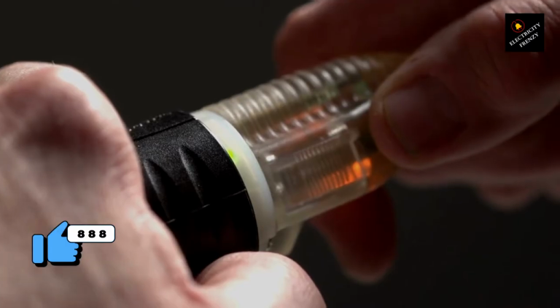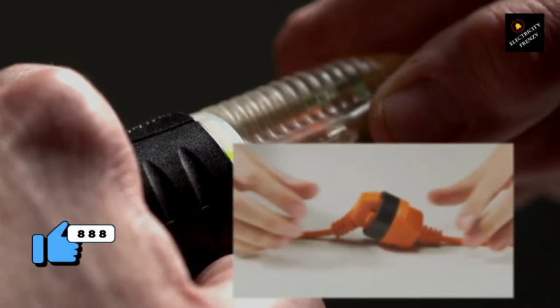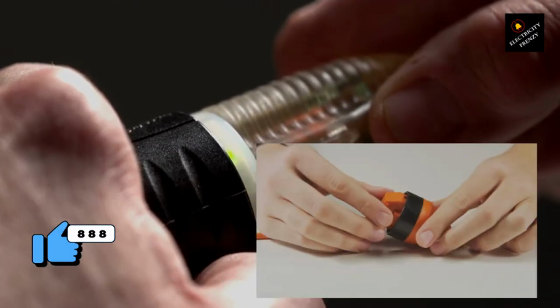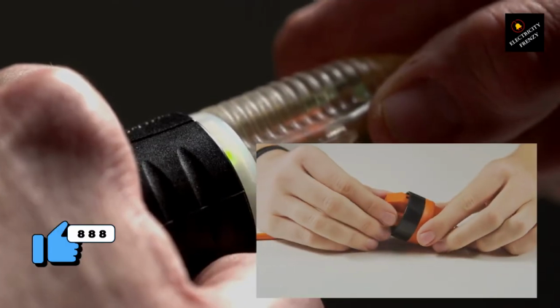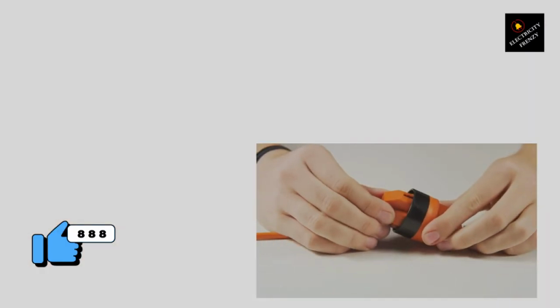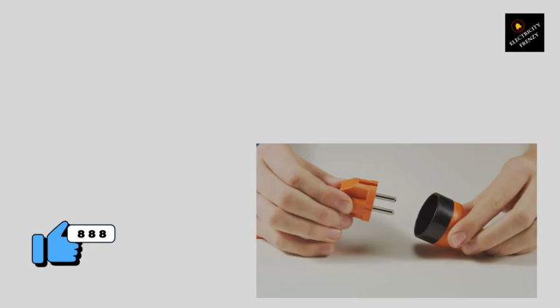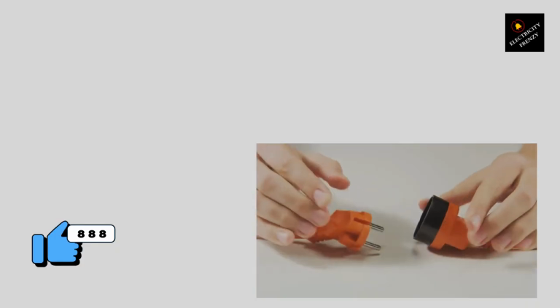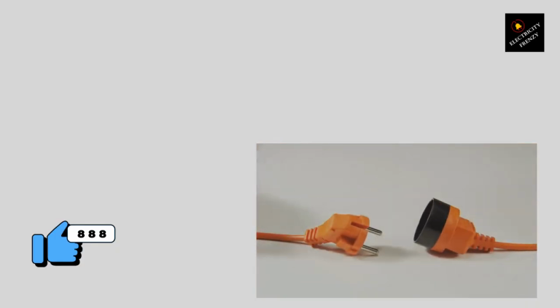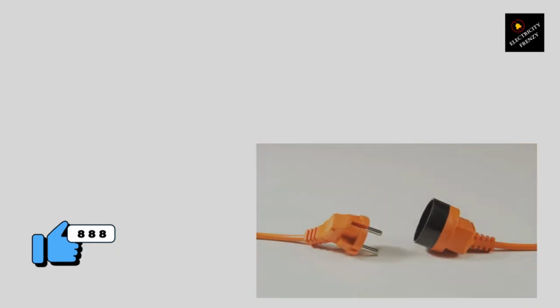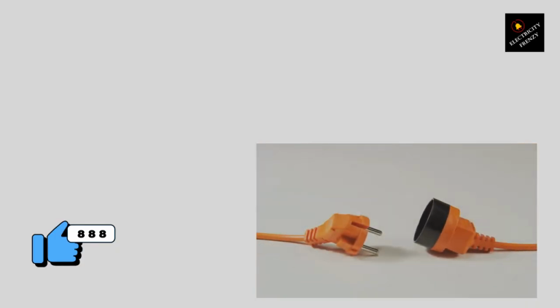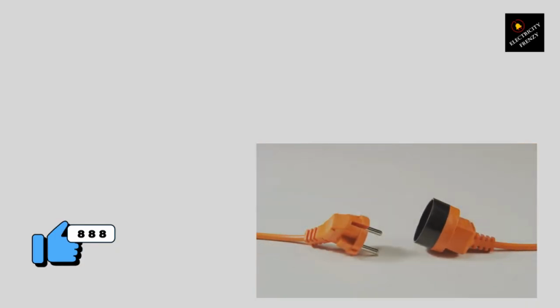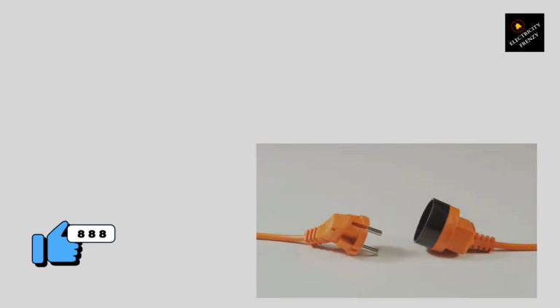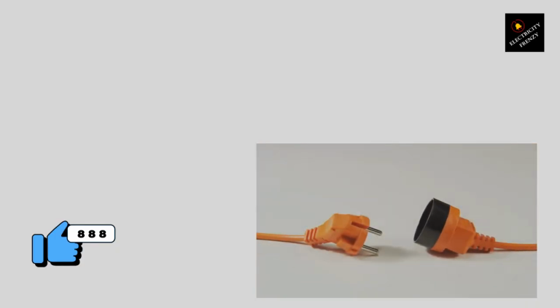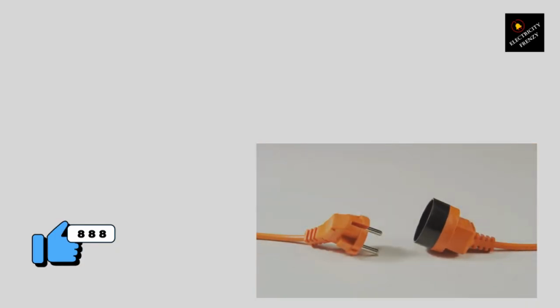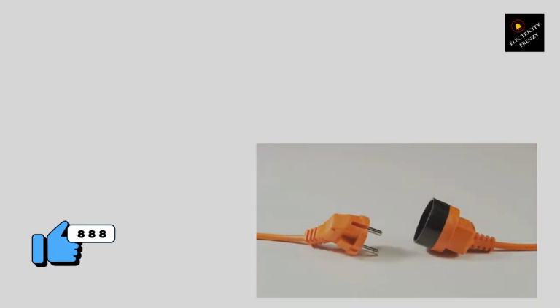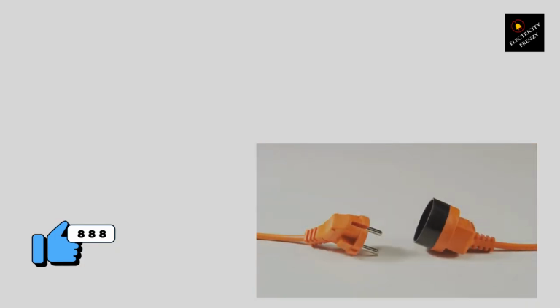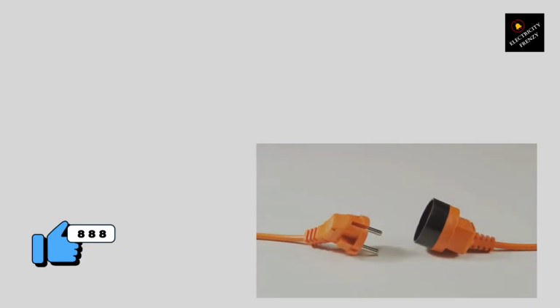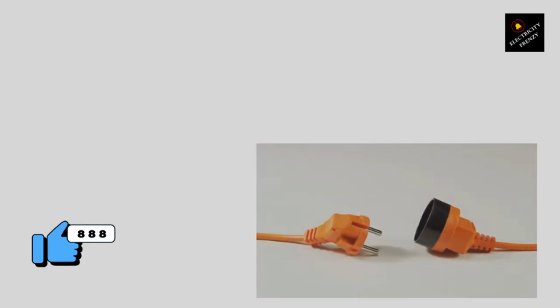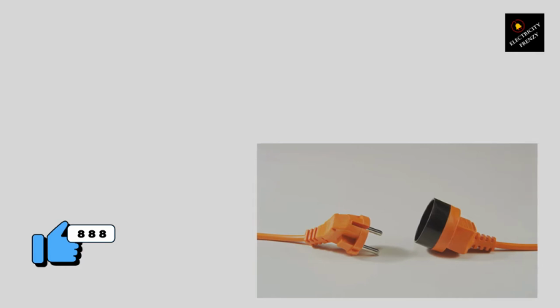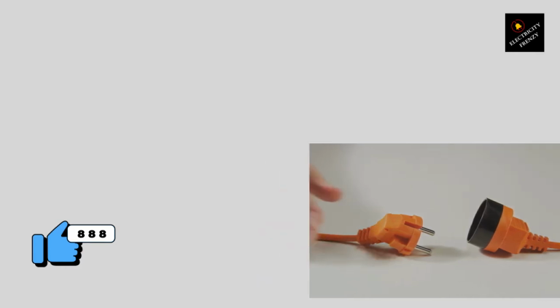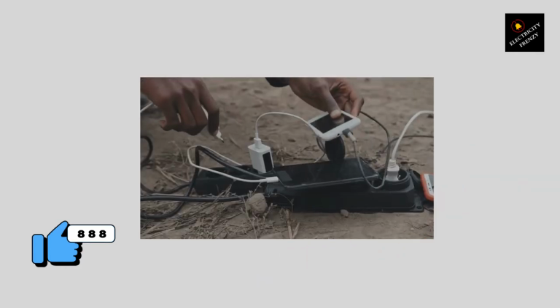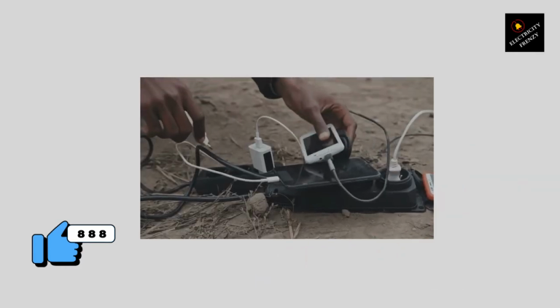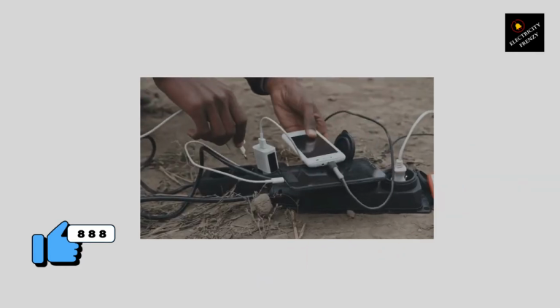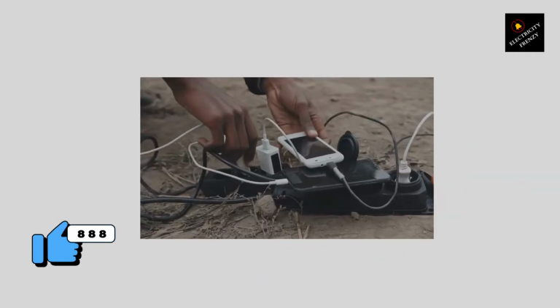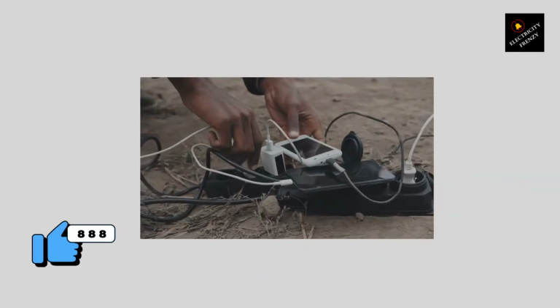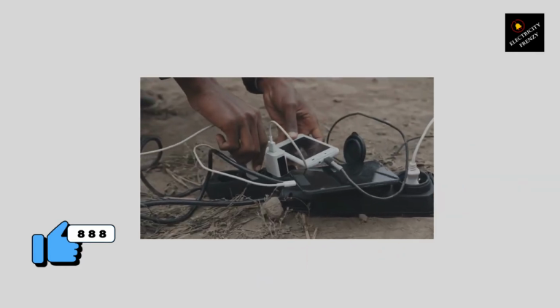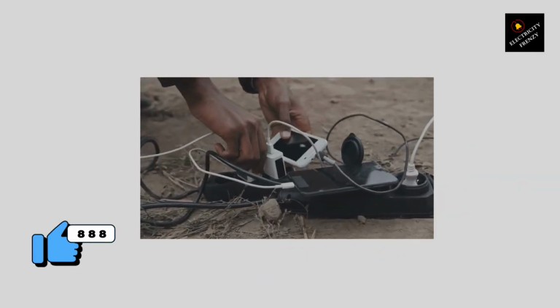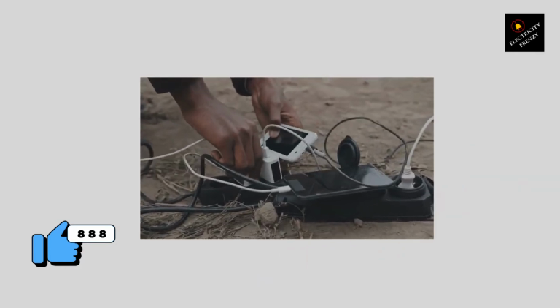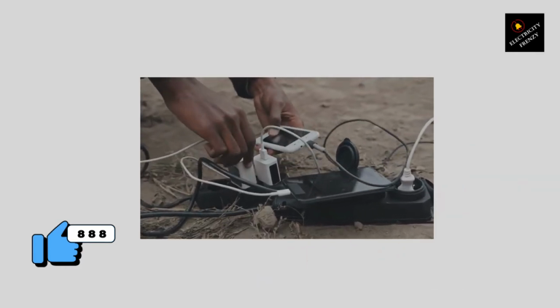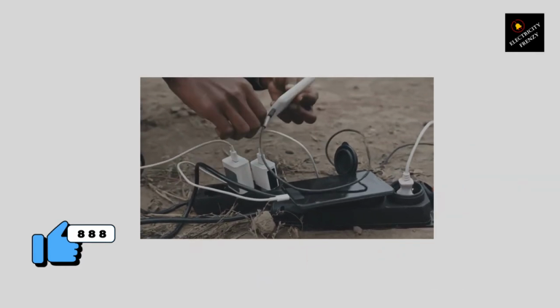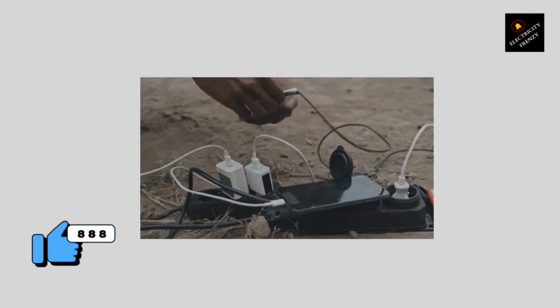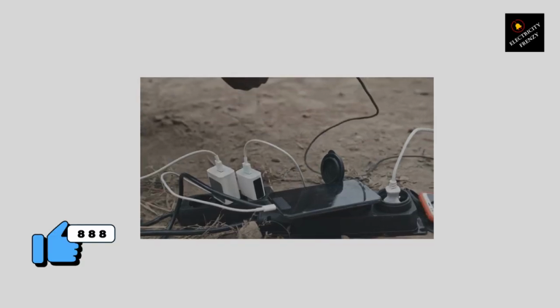Secondly, make sure that the extension cord is in good condition. Check for any frayed wires, cracks, or other damage. If you find any damage, don't use the cord — it's not worth the risk. Instead, replace it with a new one.